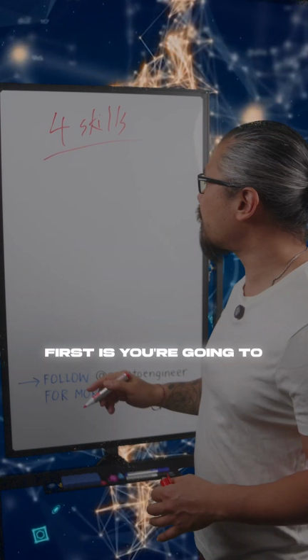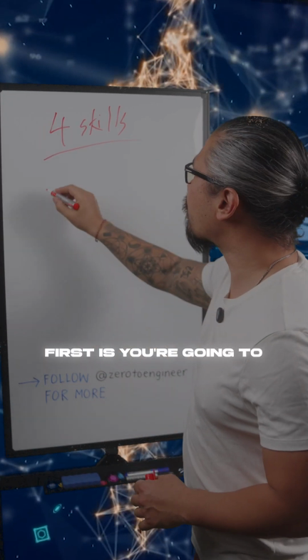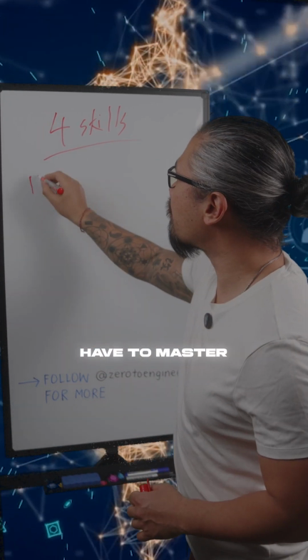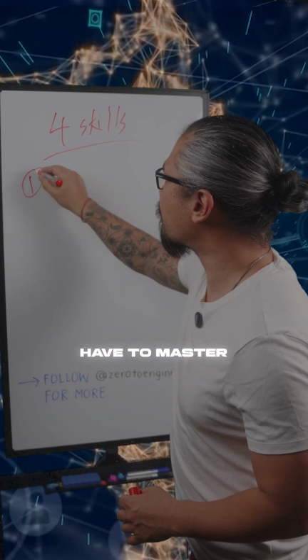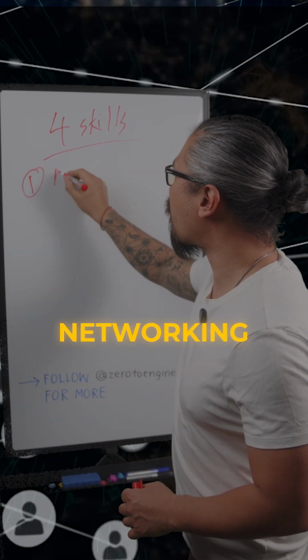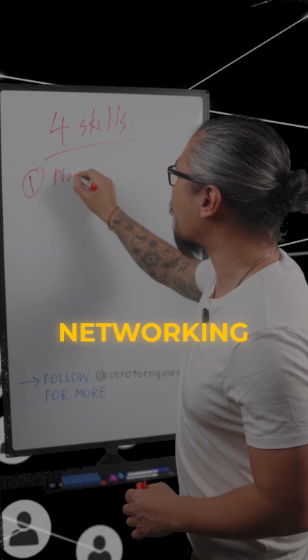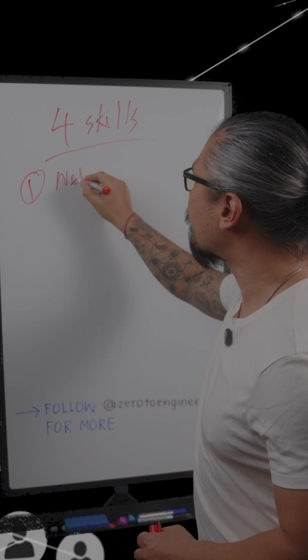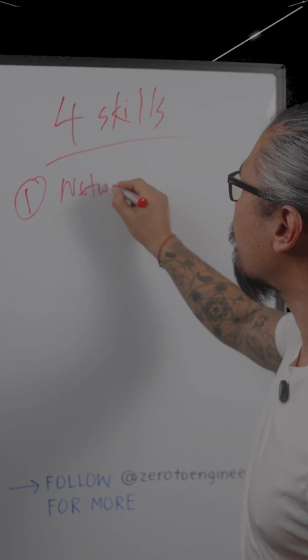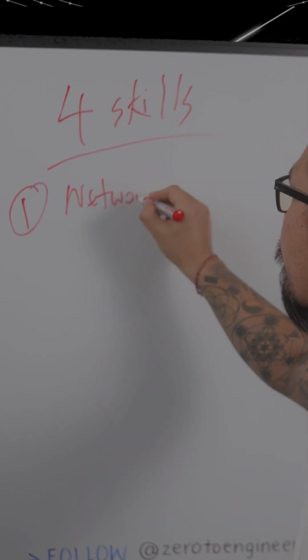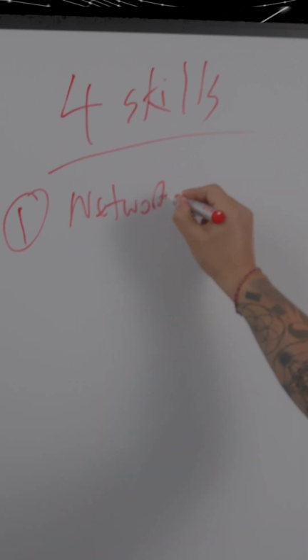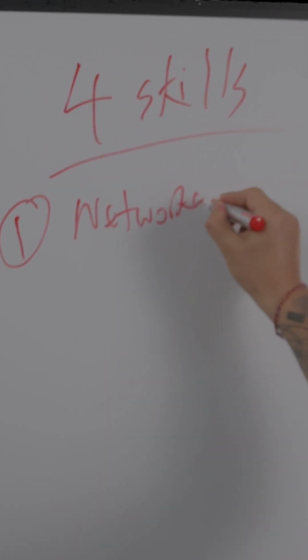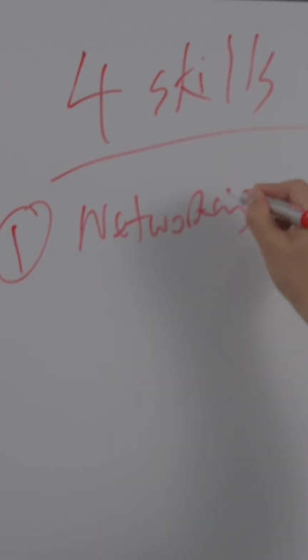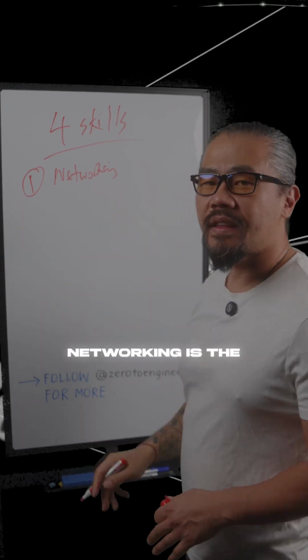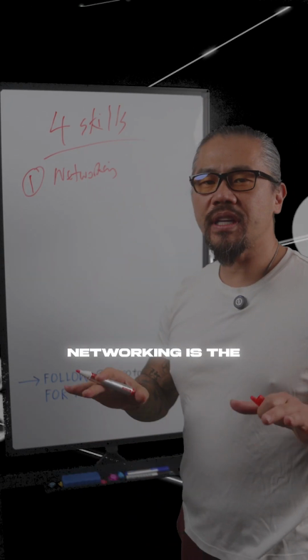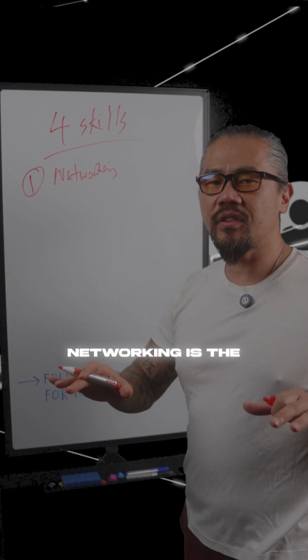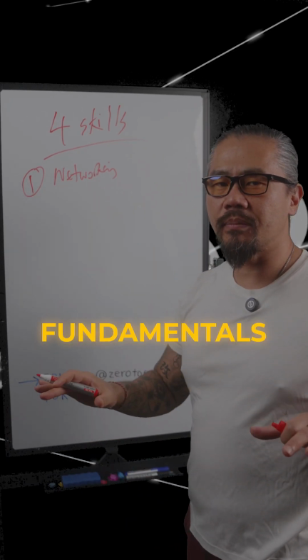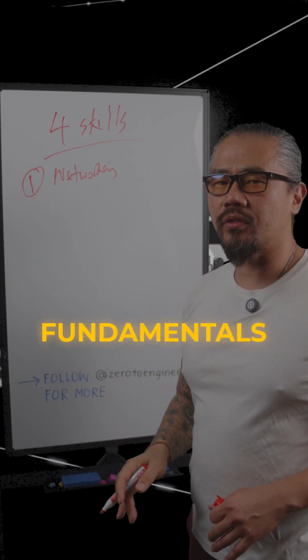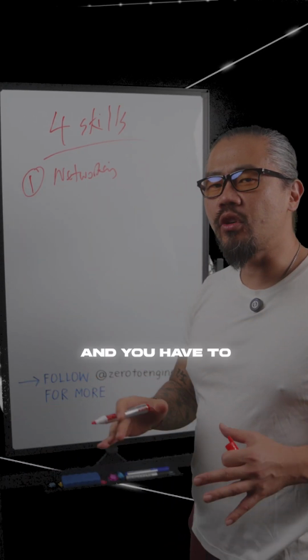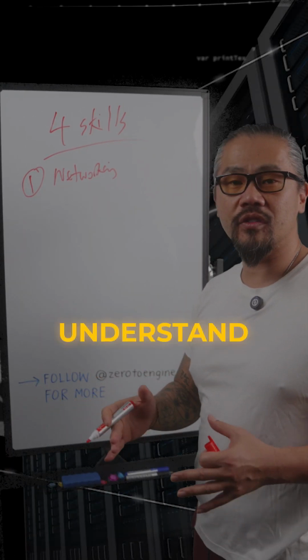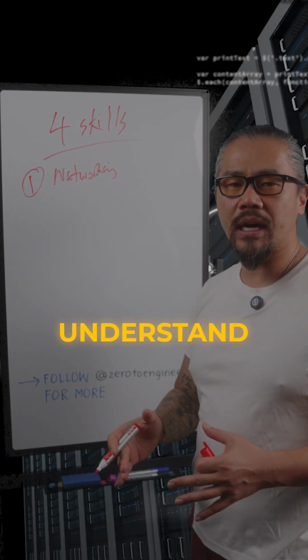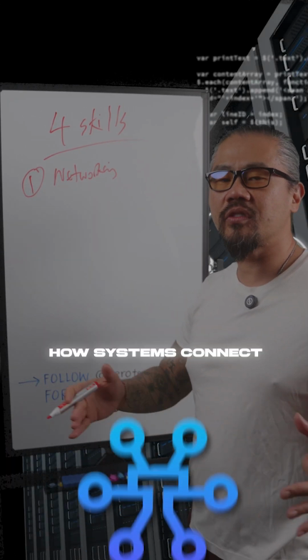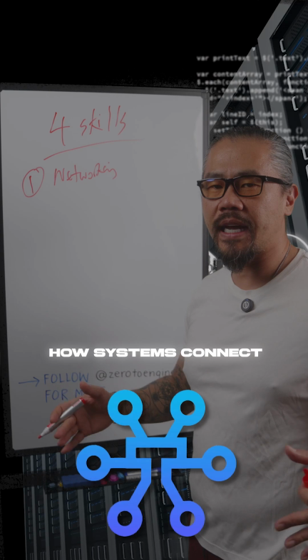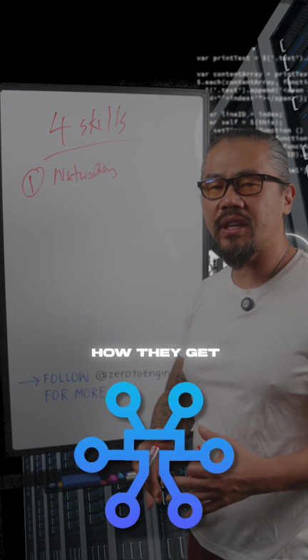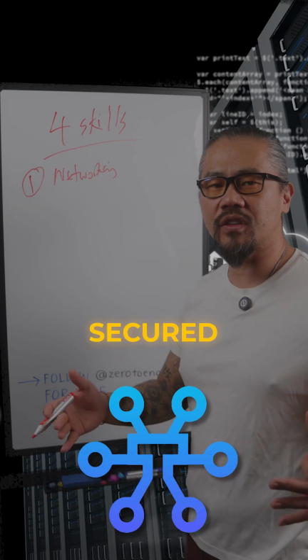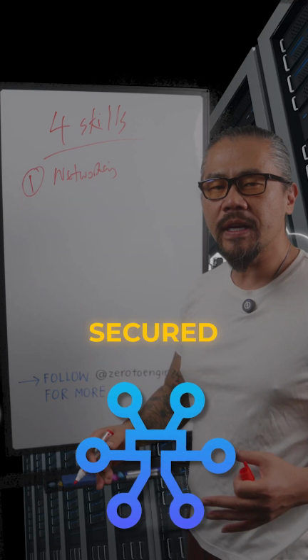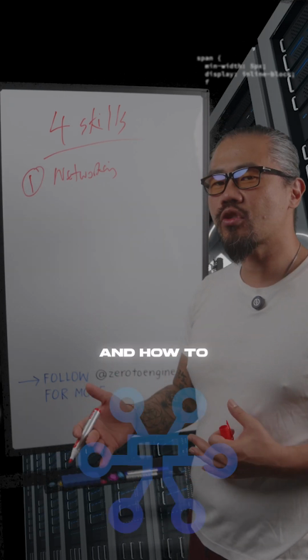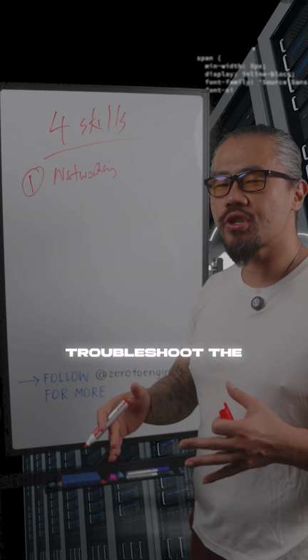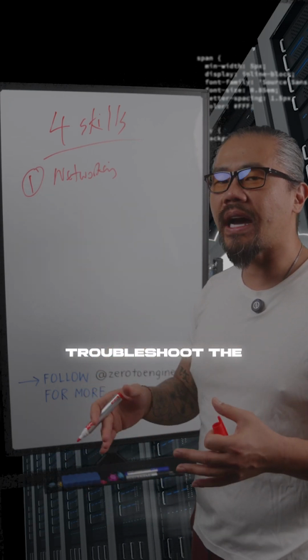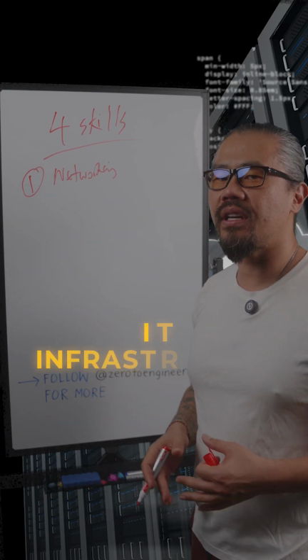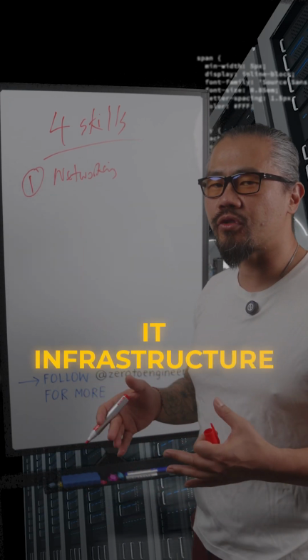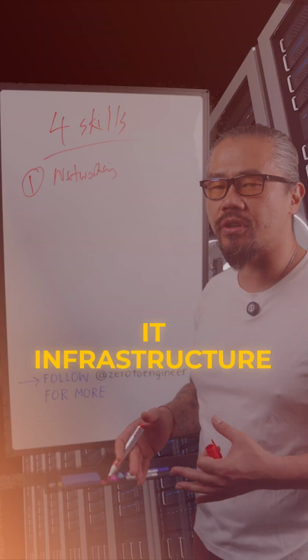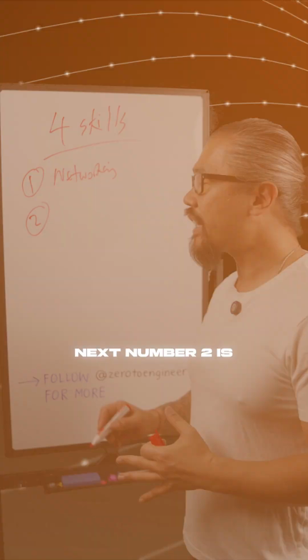First, you're going to have to master networking. Networking is the fundamentals — you have to understand how systems connect, how they get secured, and how to troubleshoot the IT infrastructure.